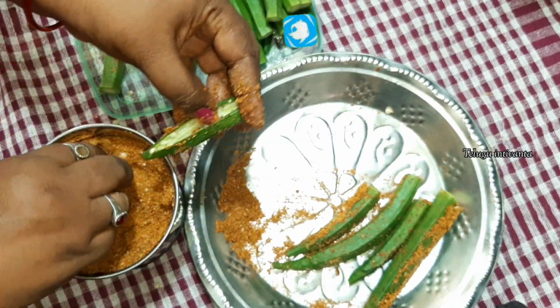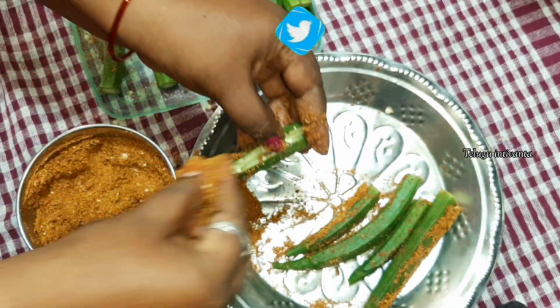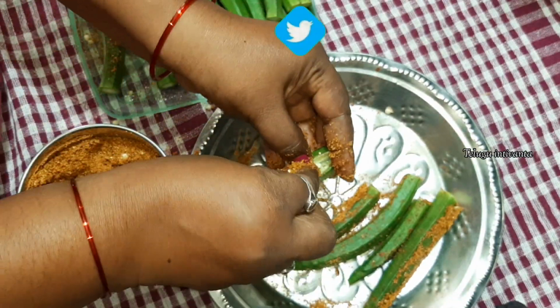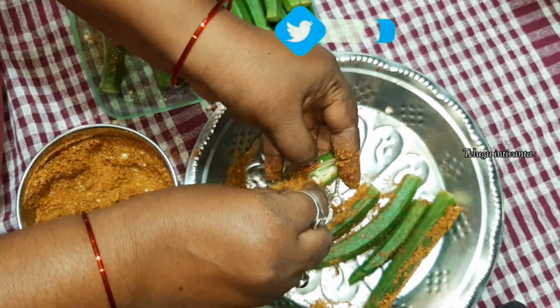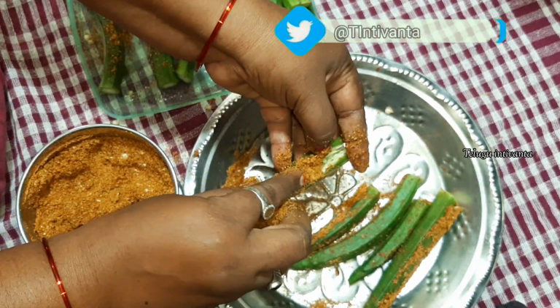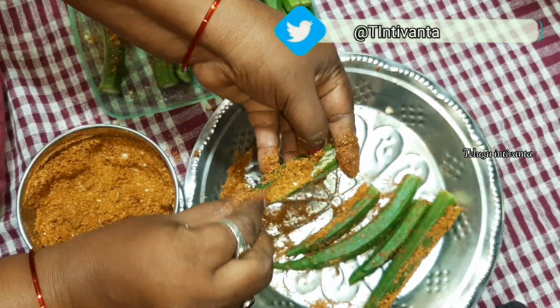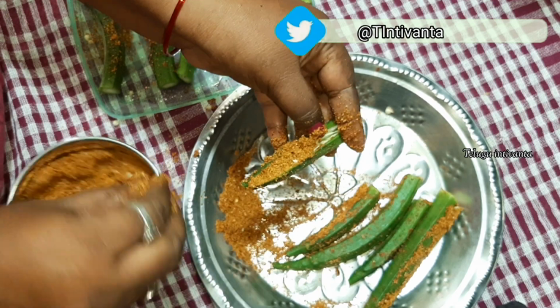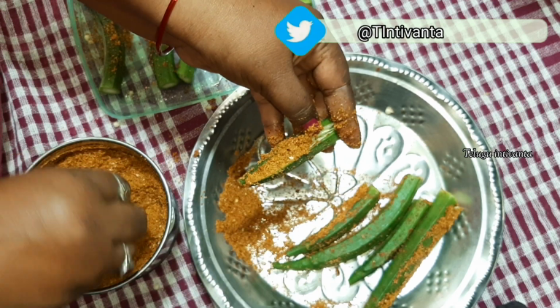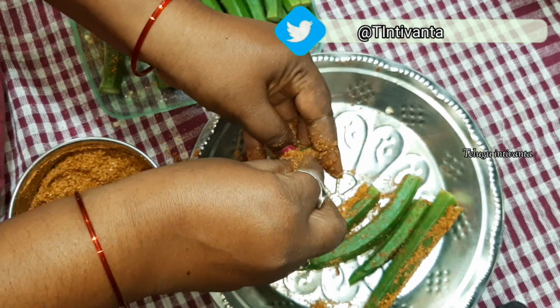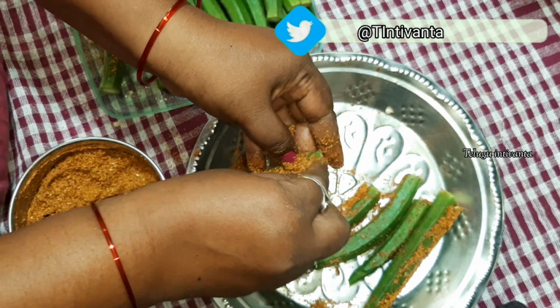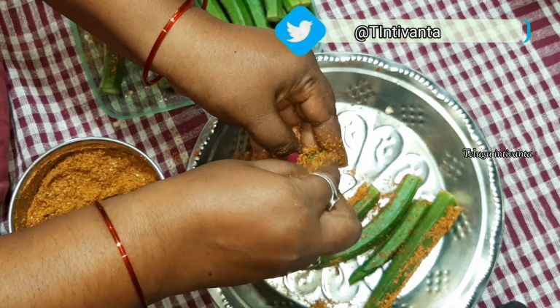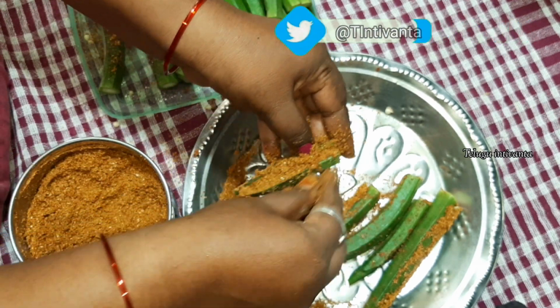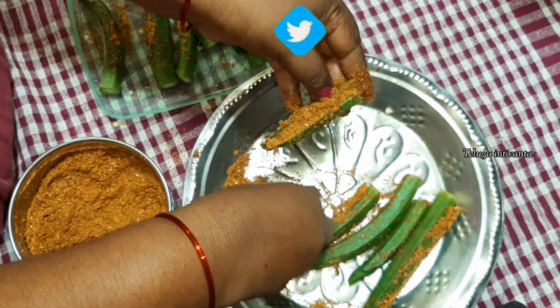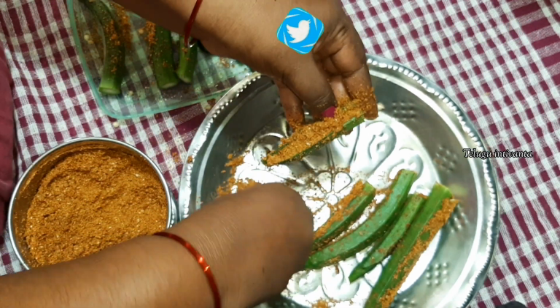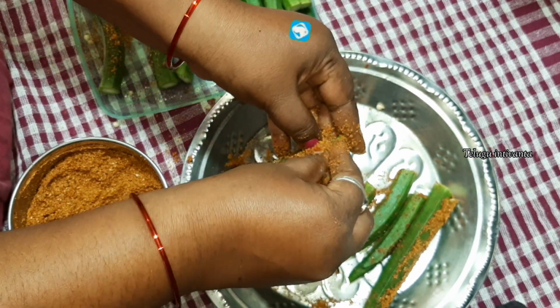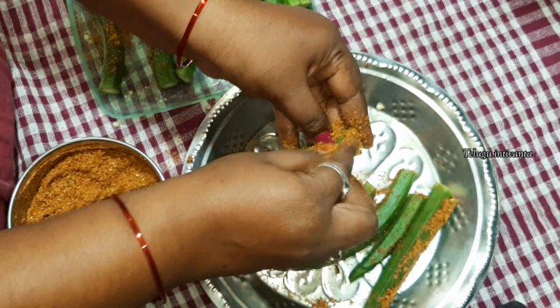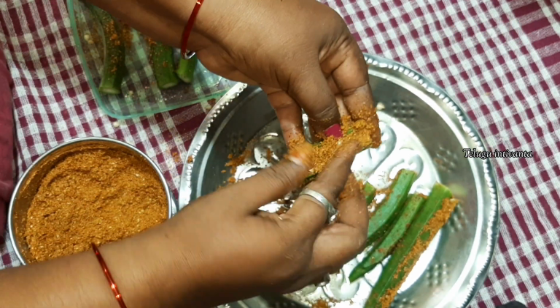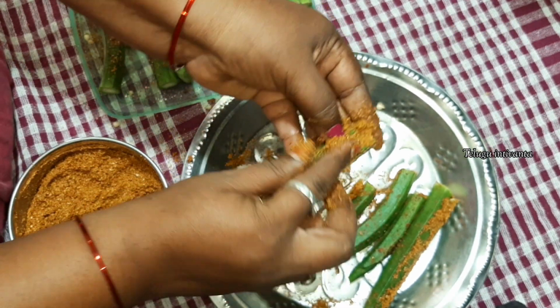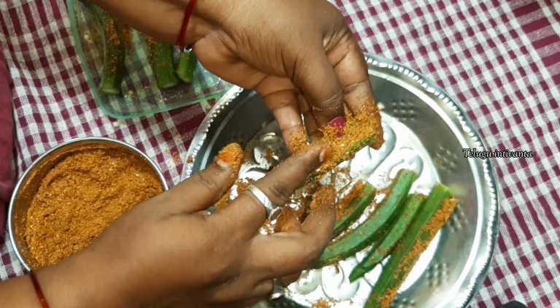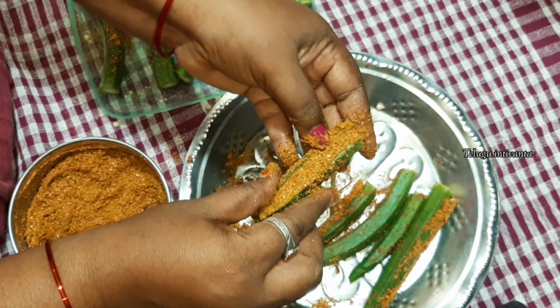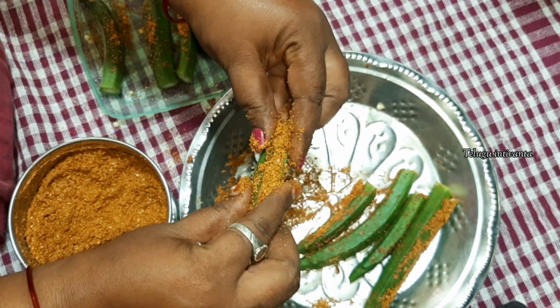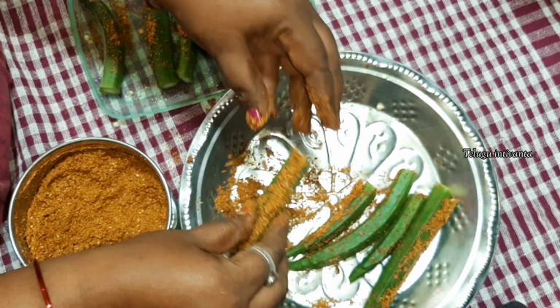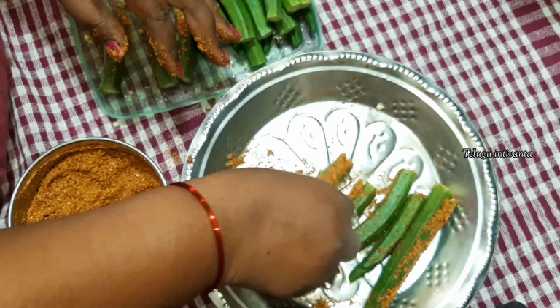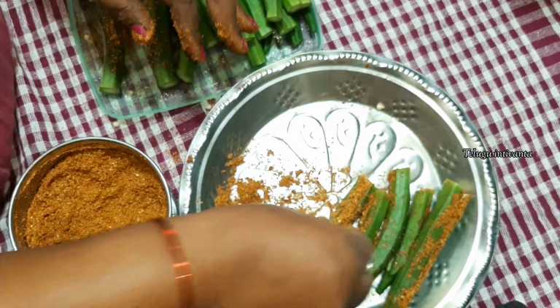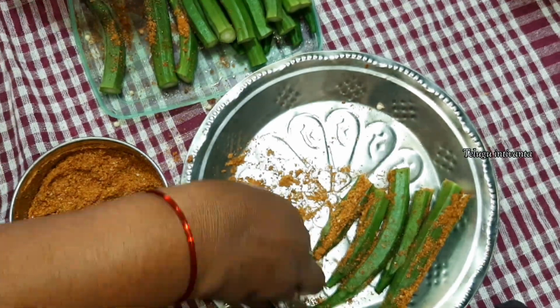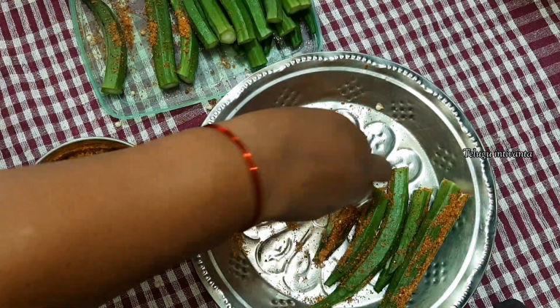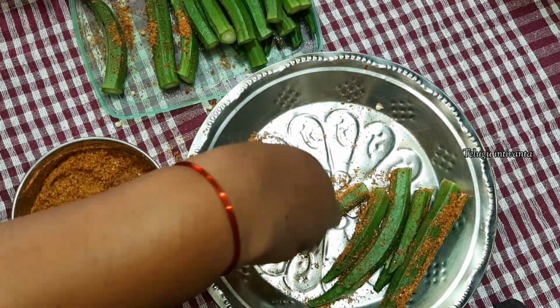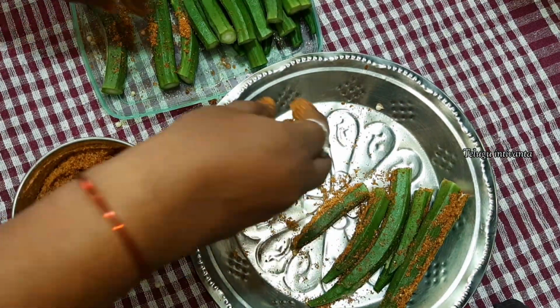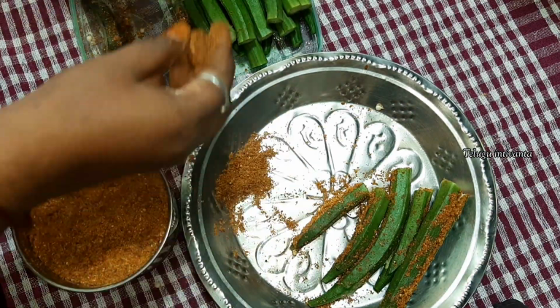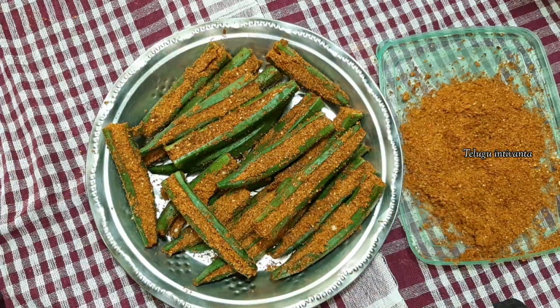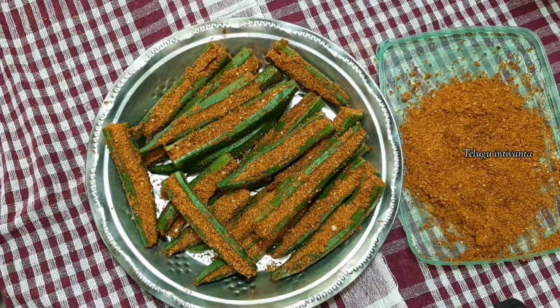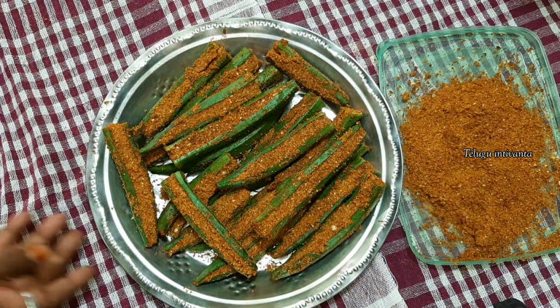Try it and let me know in the comments section. I'm going to put a little bit of masala in the first place and a little bit in the middle.